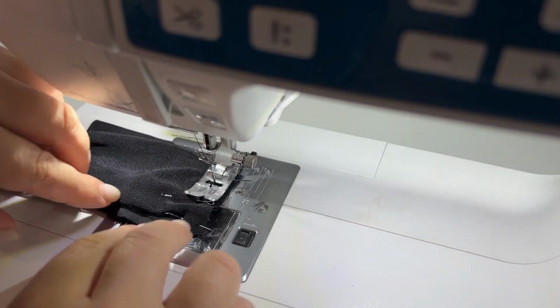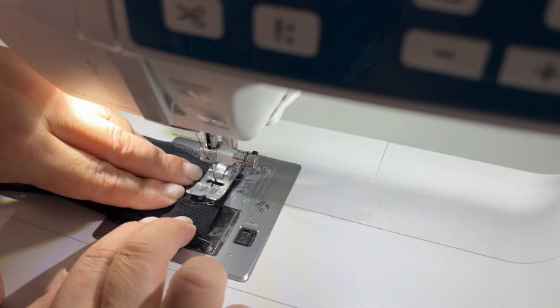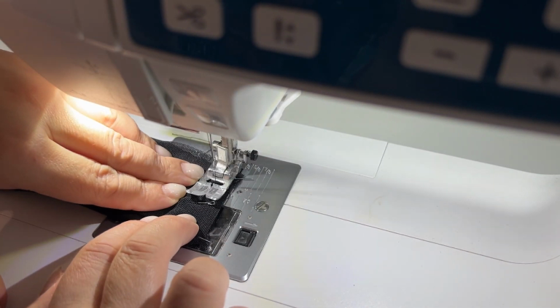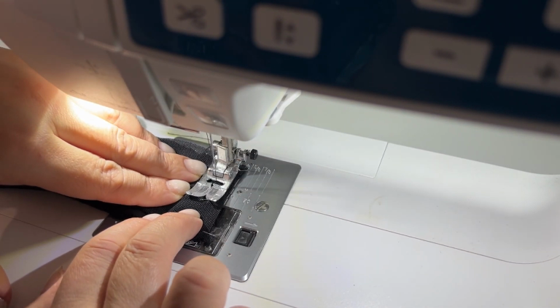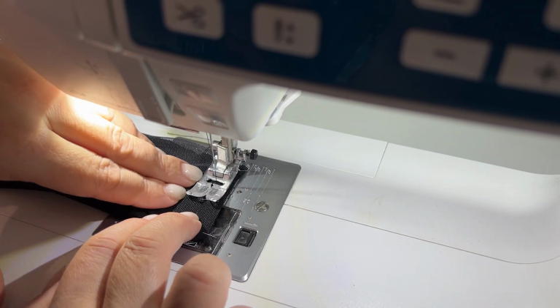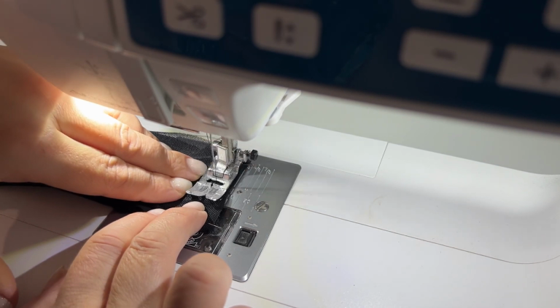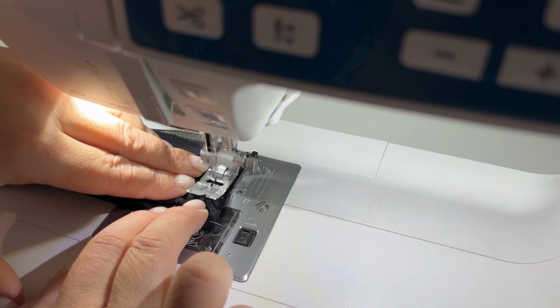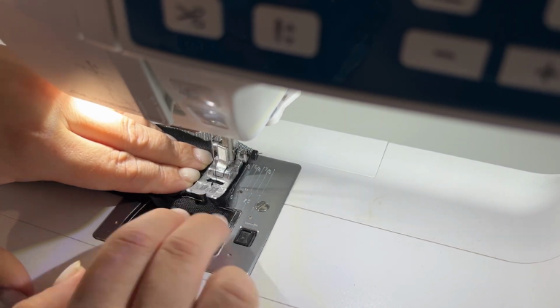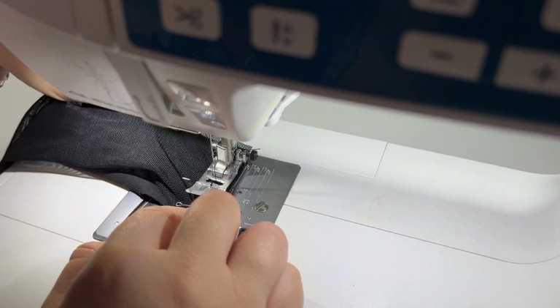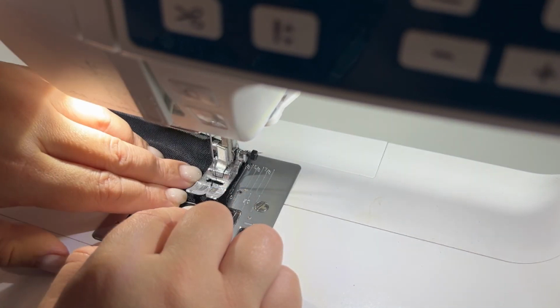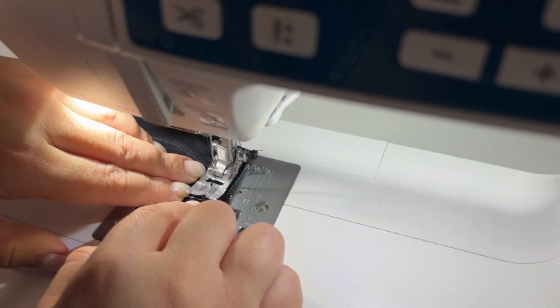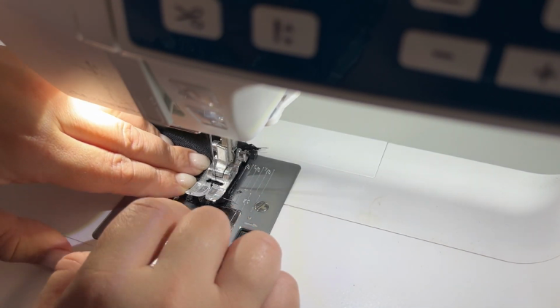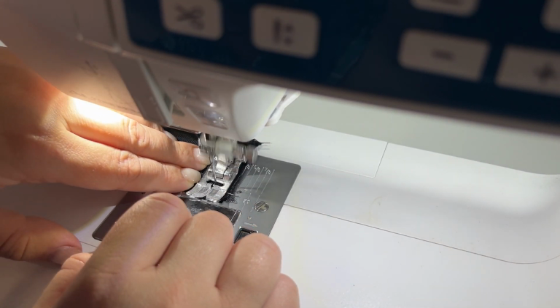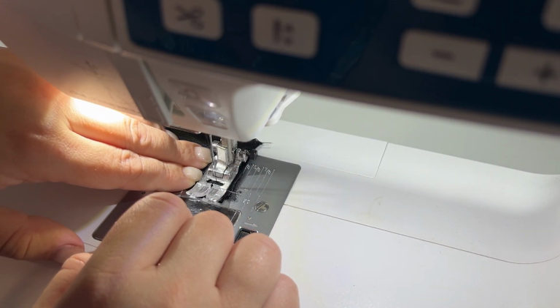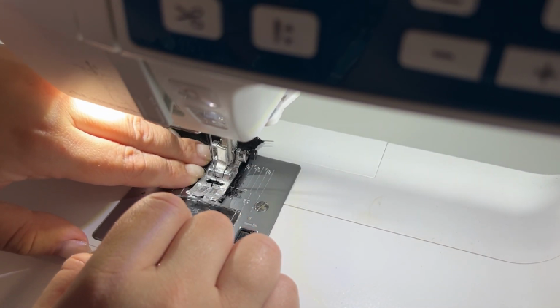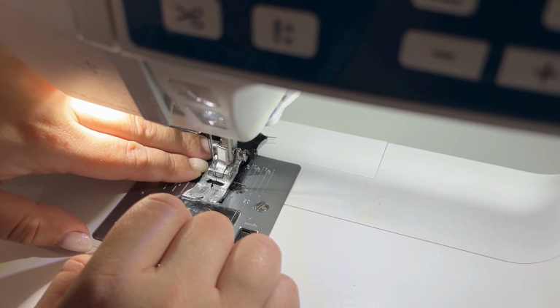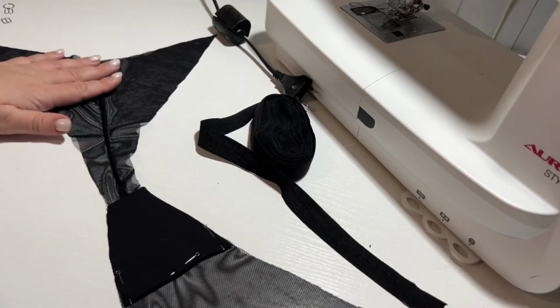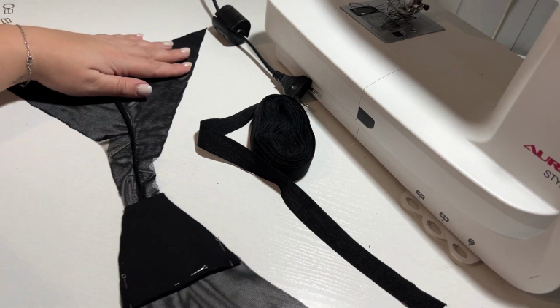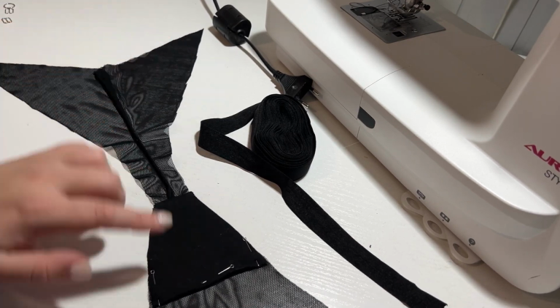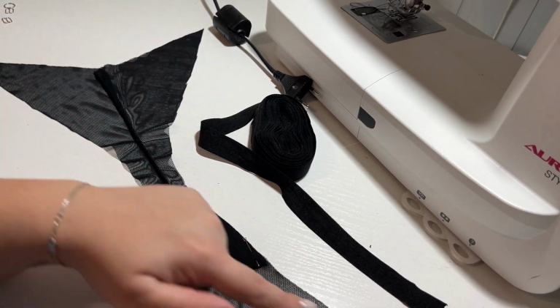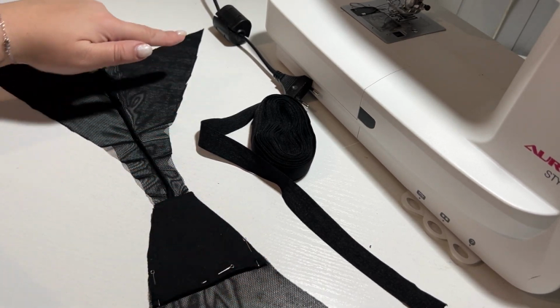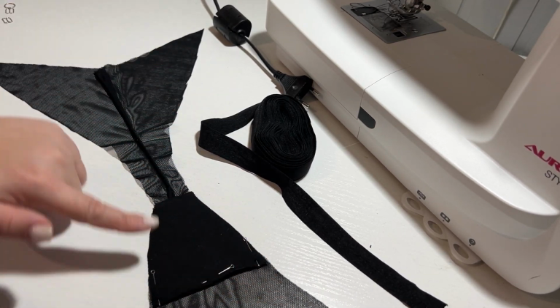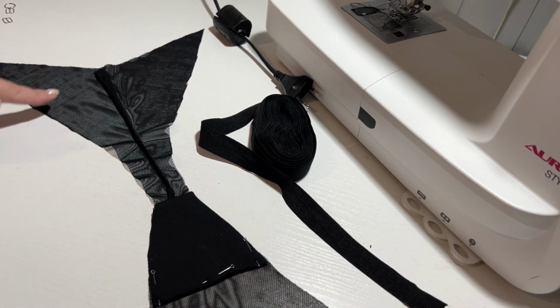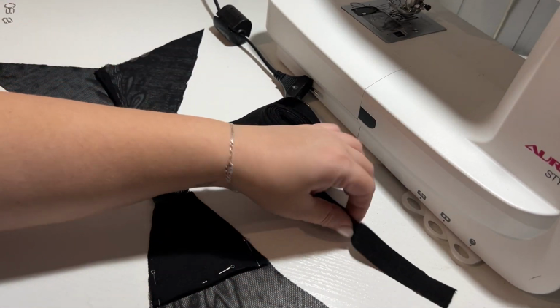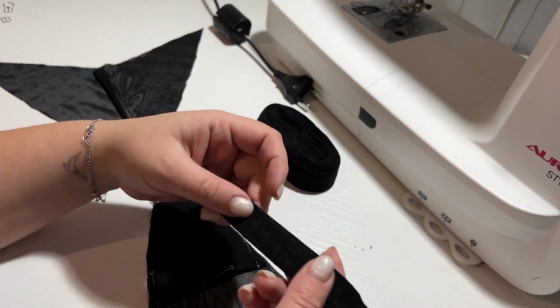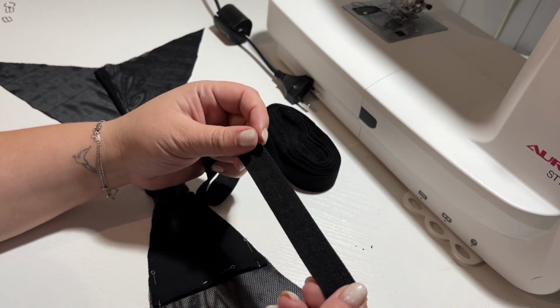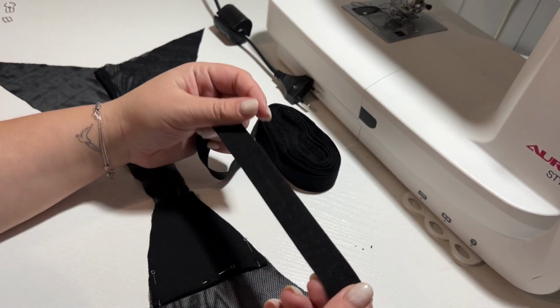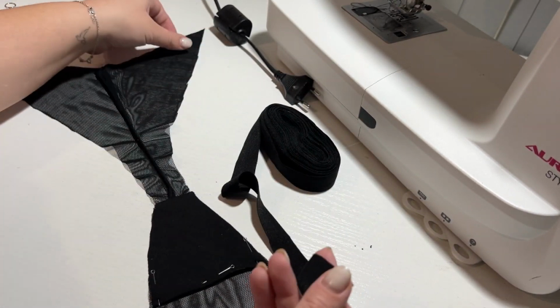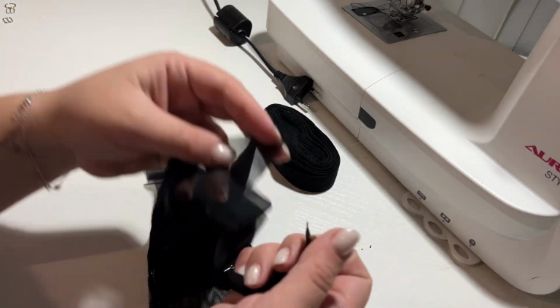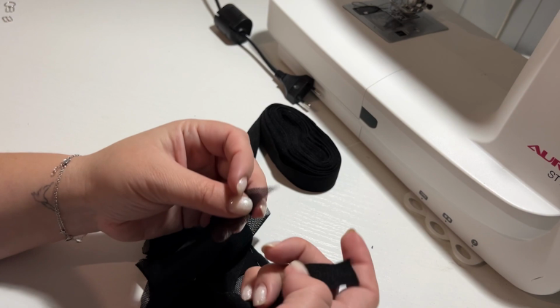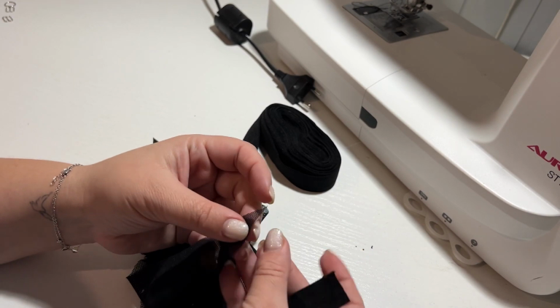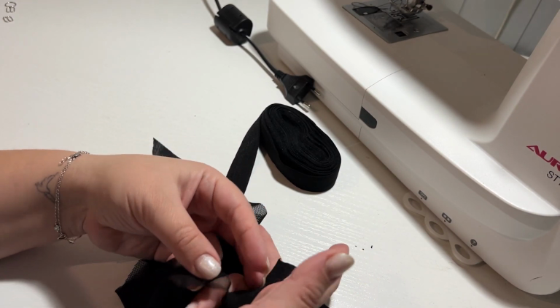Then we unfold the panties and iron them. The sides can be trimmed with elastic band with festoons or with plain elastic band. I will do it with elastic band.